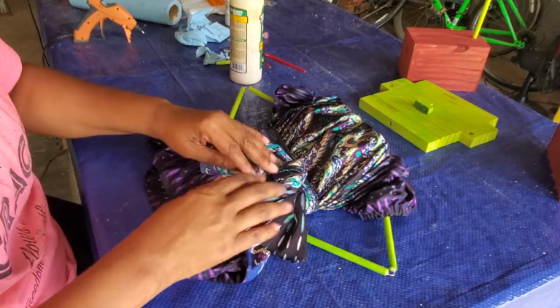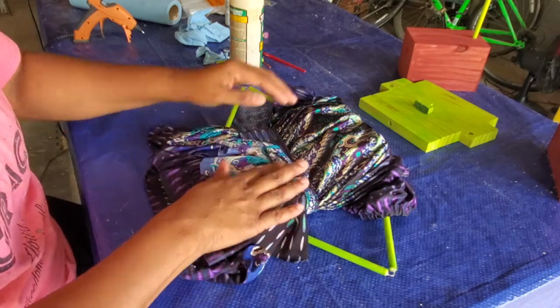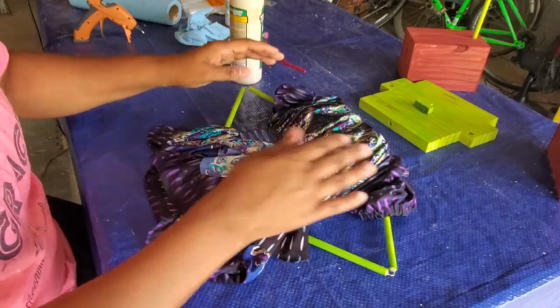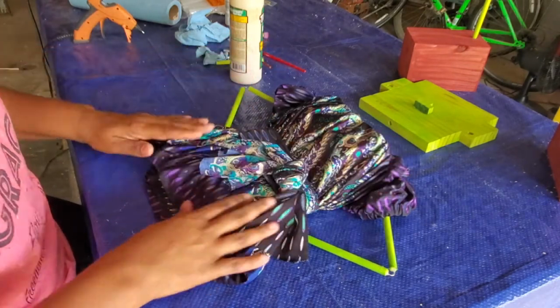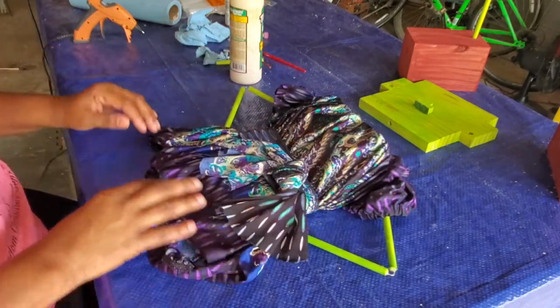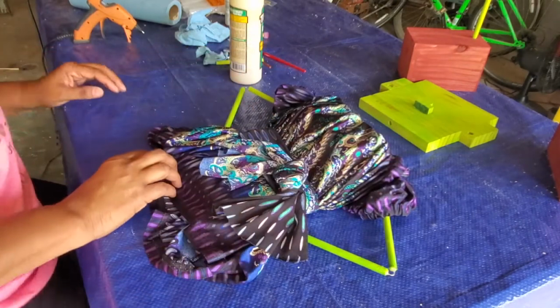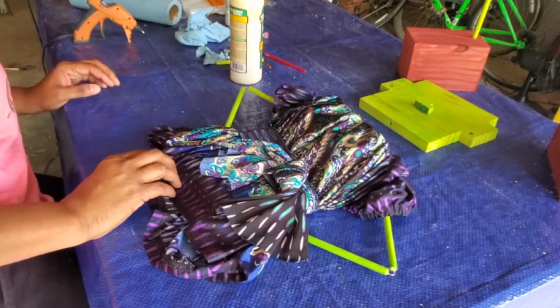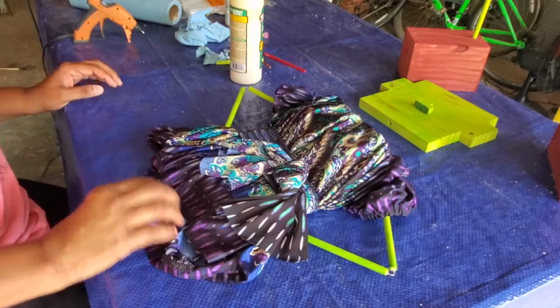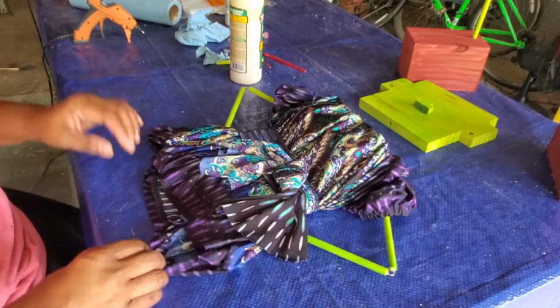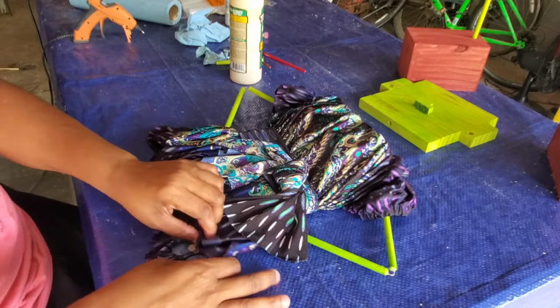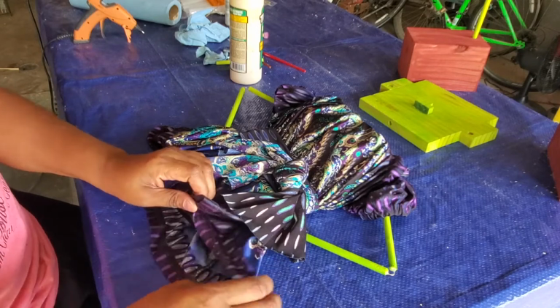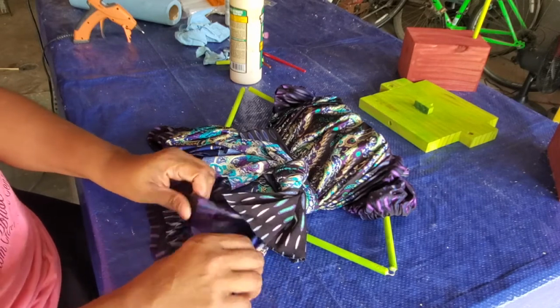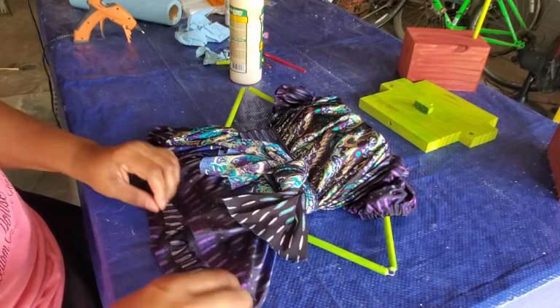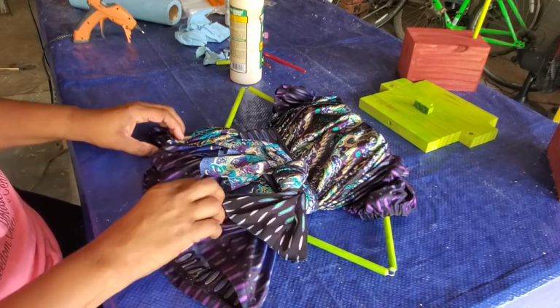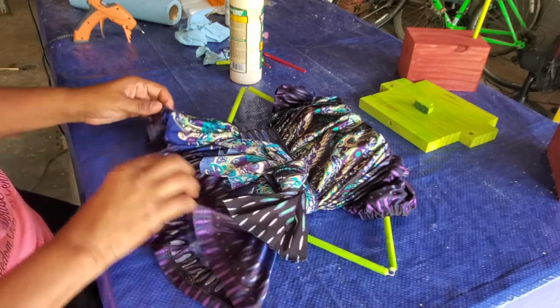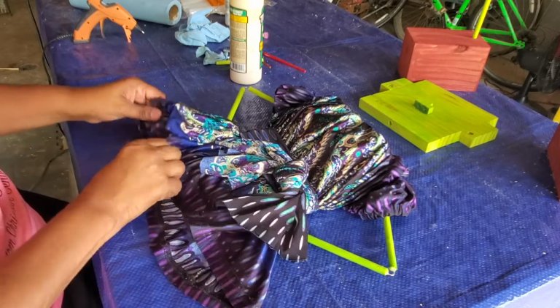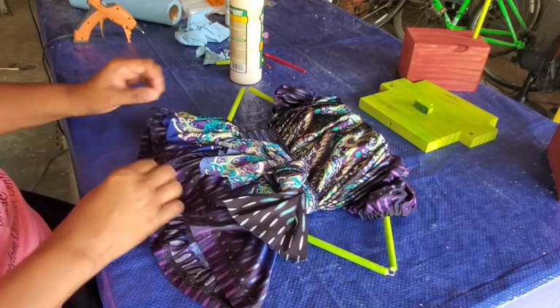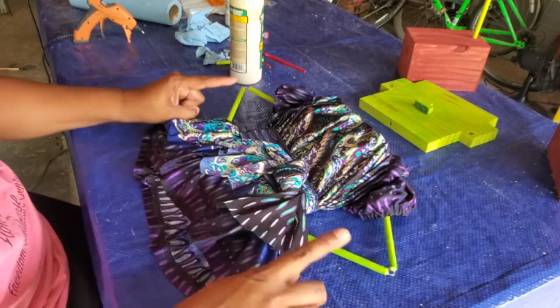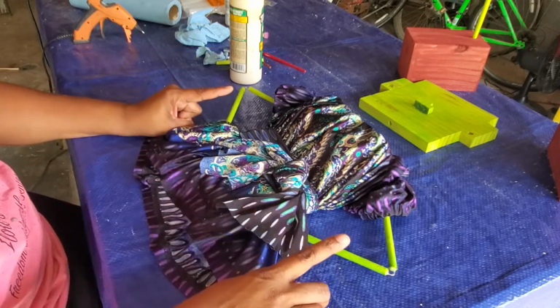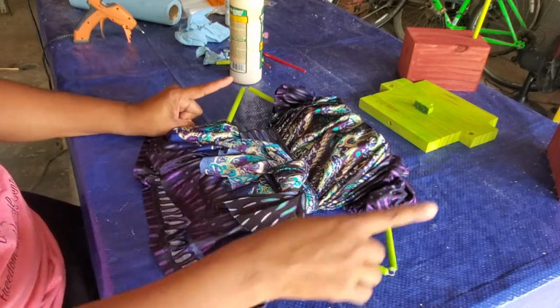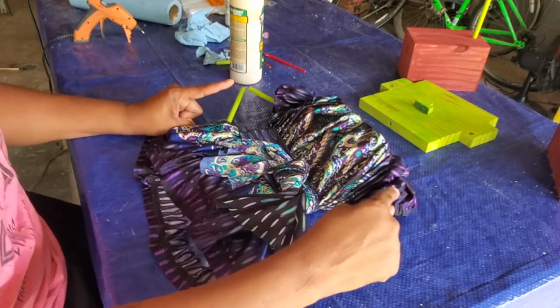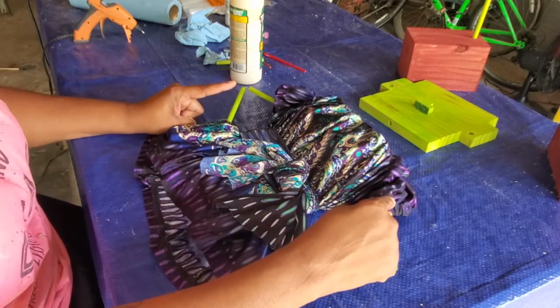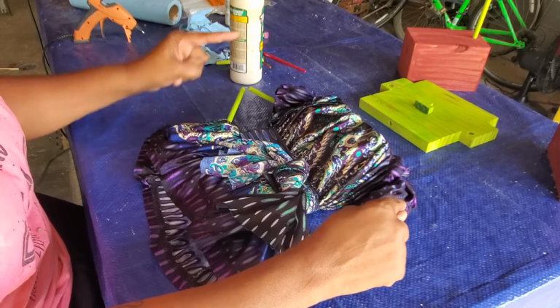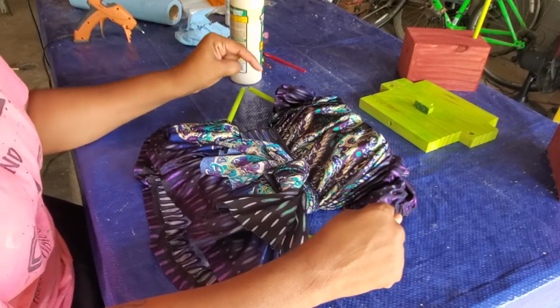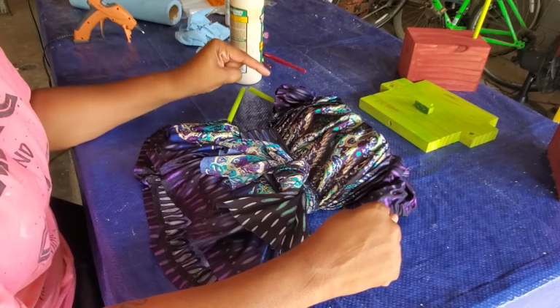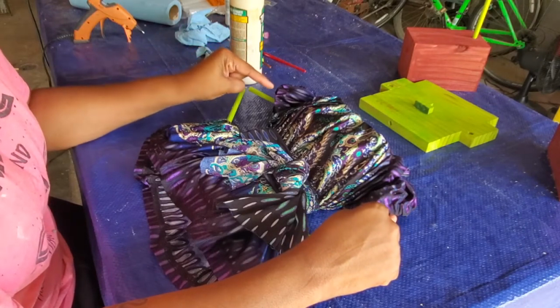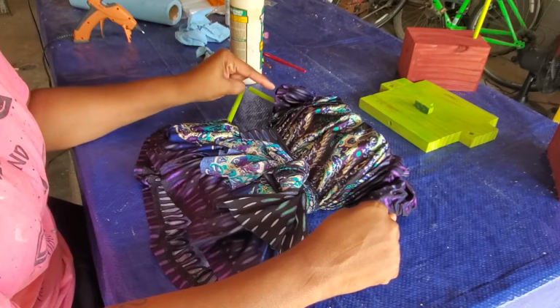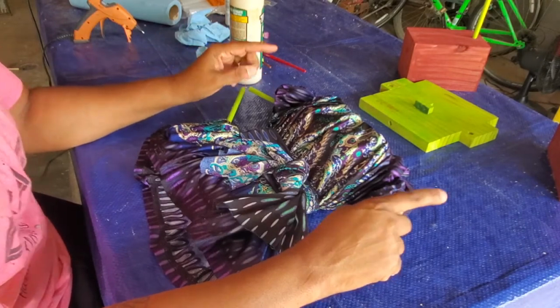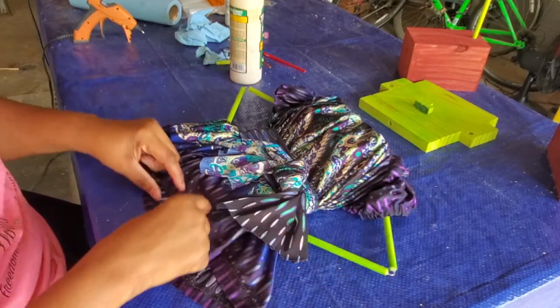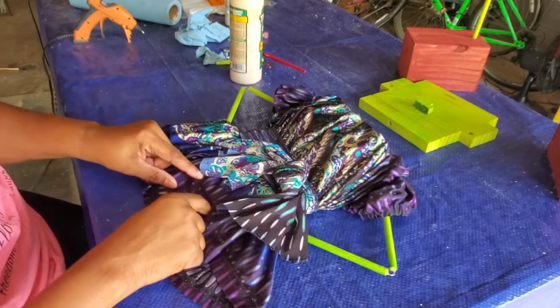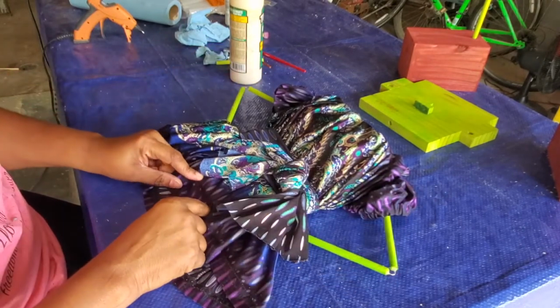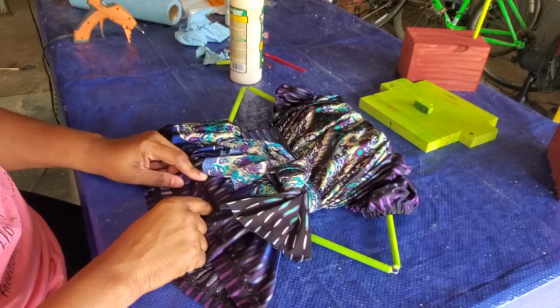Okay, I'm going to go ahead and use the nail gun for her arms, and then after that I'll come back and start working on putting her legs in.